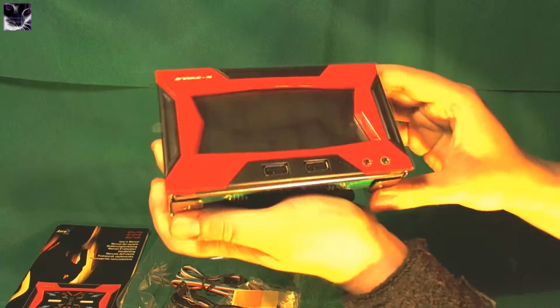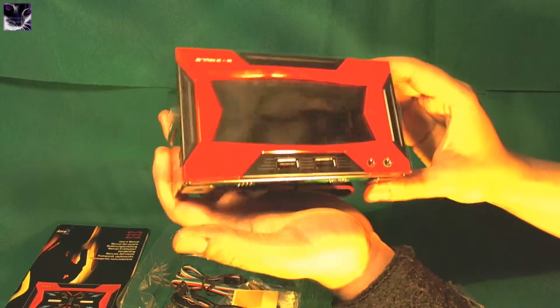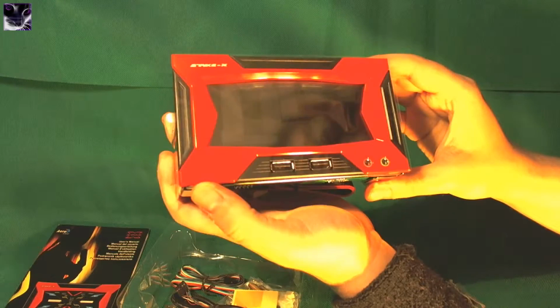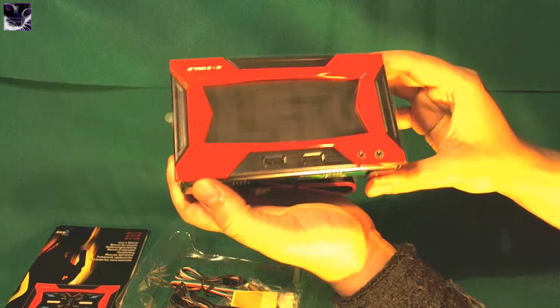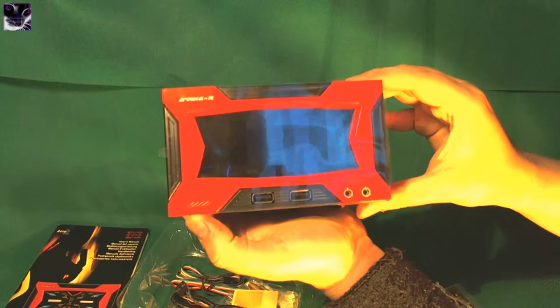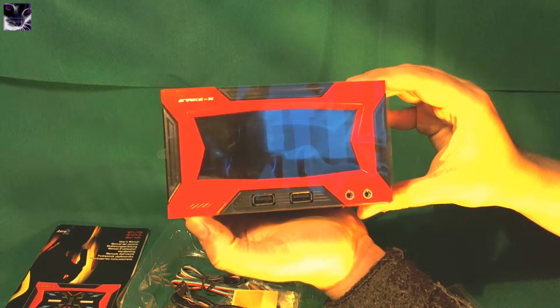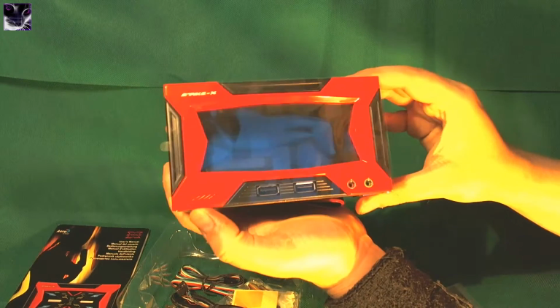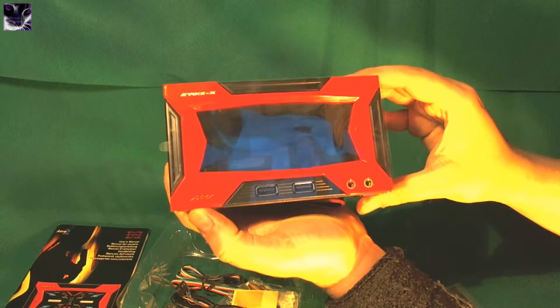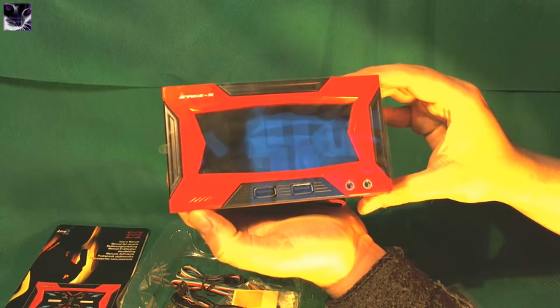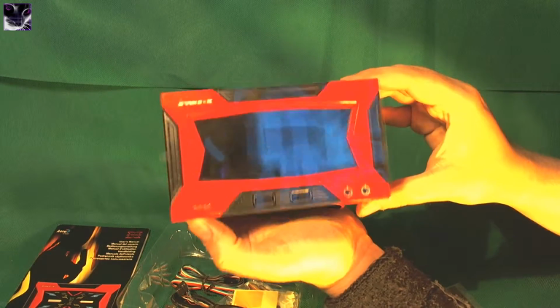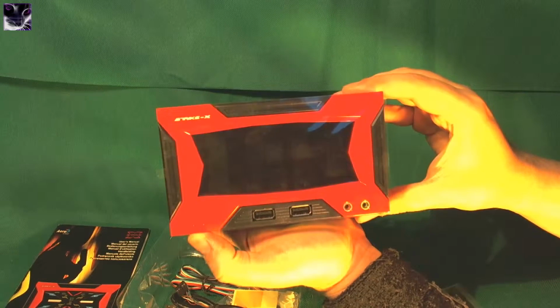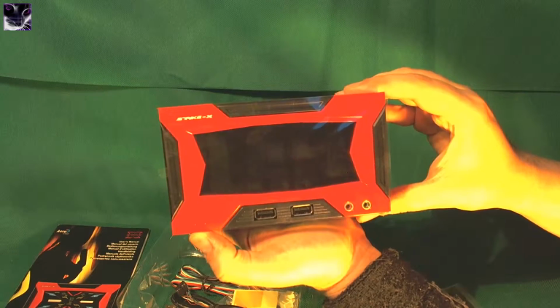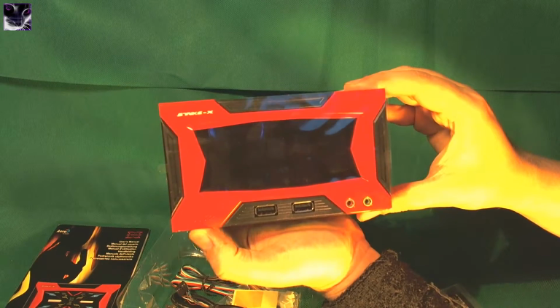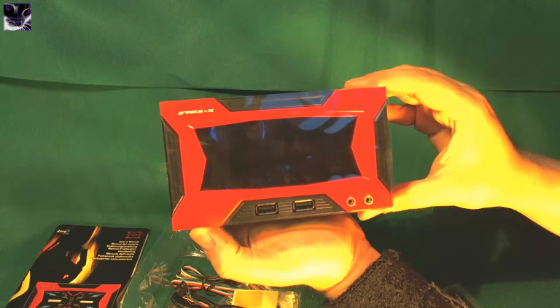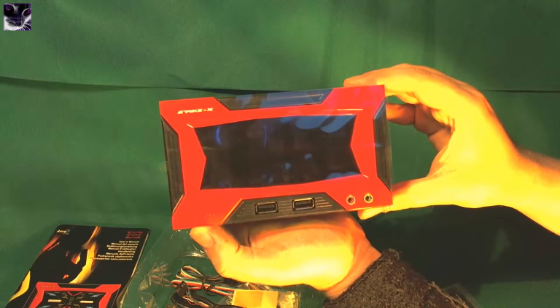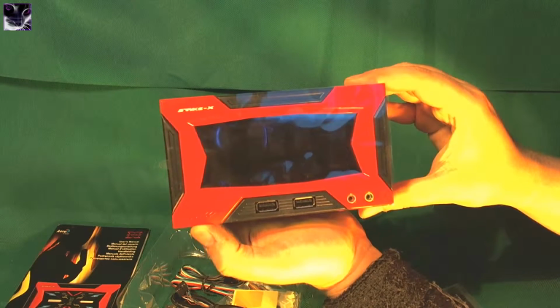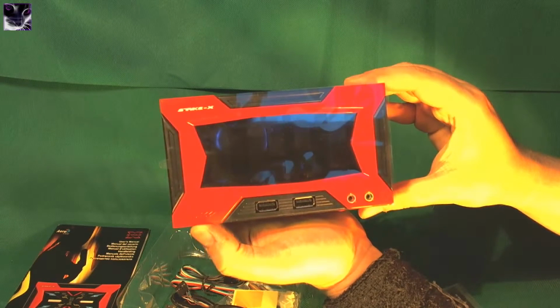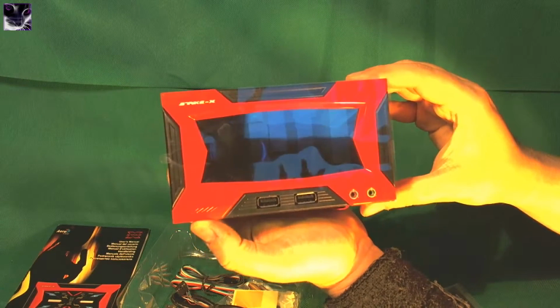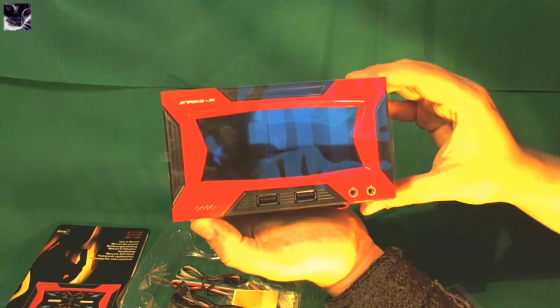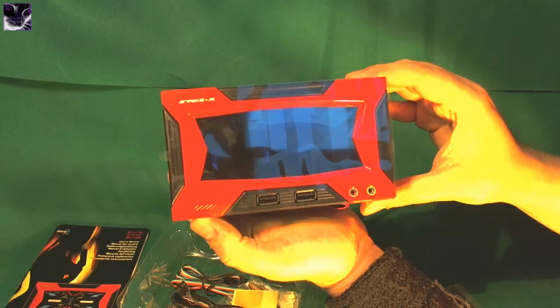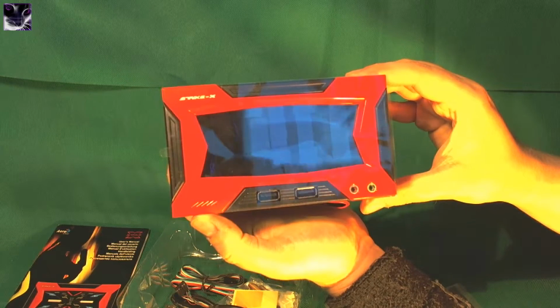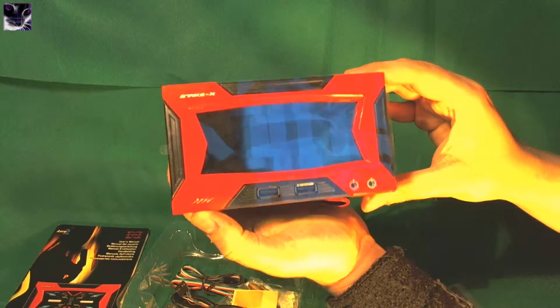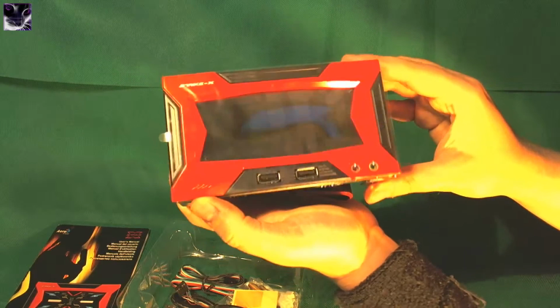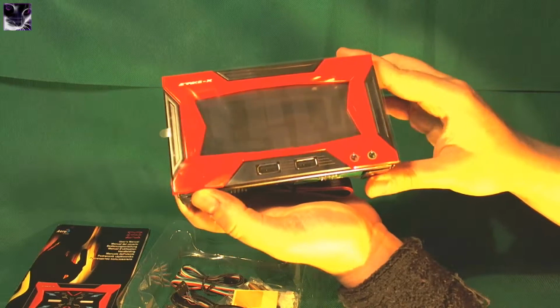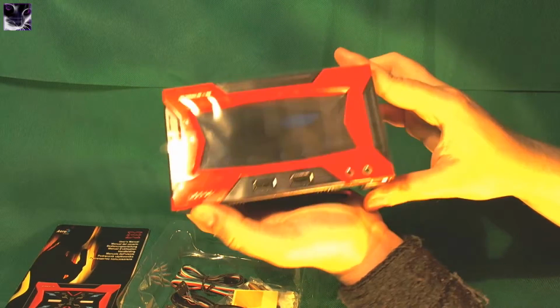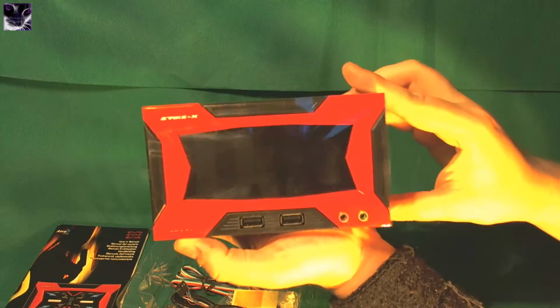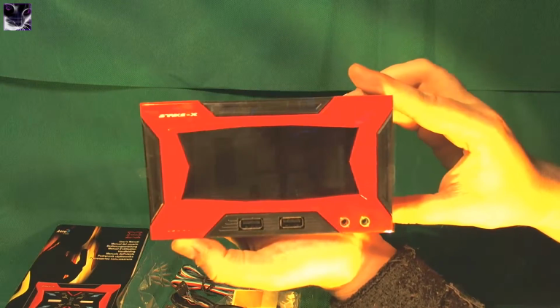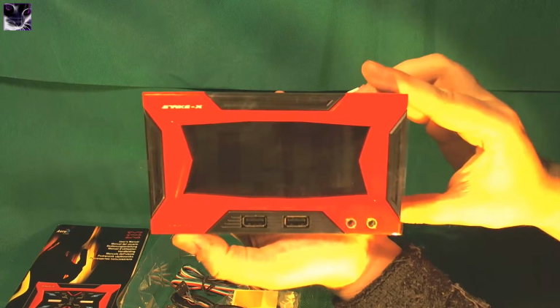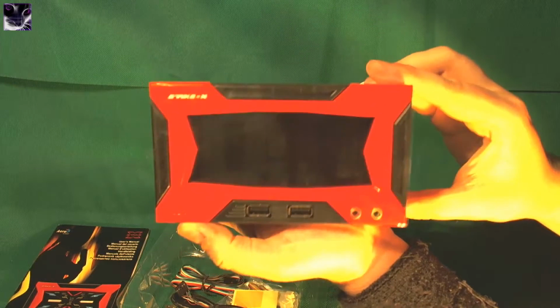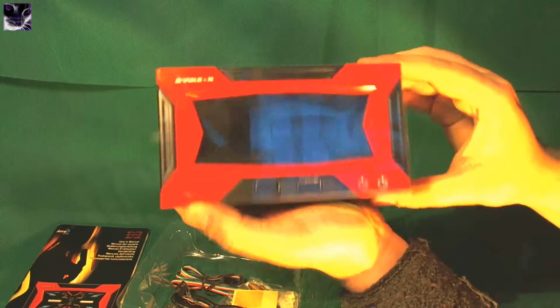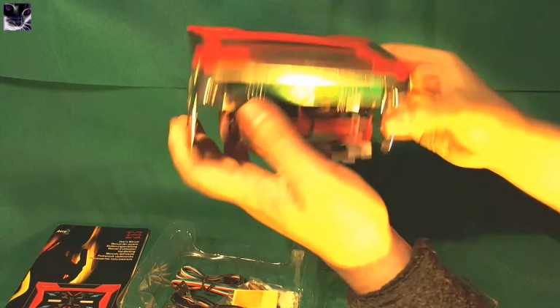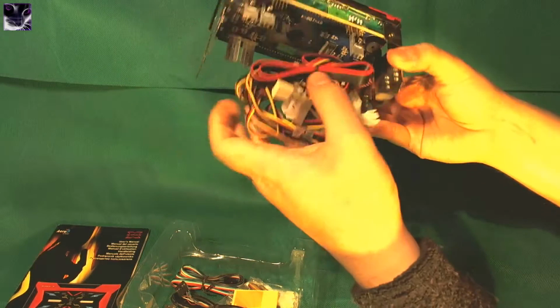I think I'm going to swap it for black. I'm not sure yet — my computer theme is black and red with red LEDs. I think this is too much red in here, but we'll see.